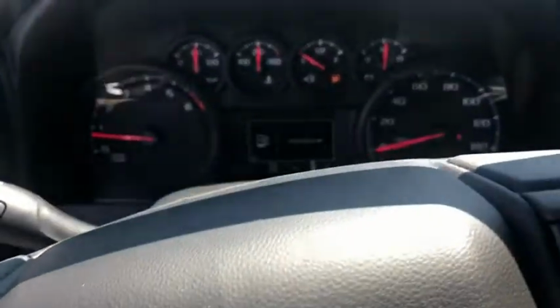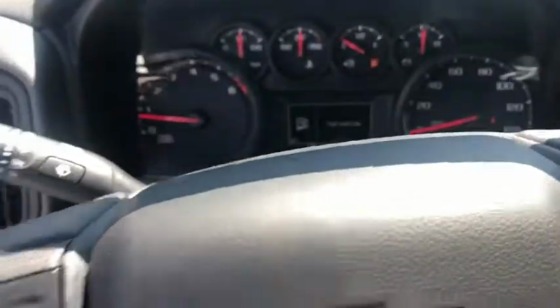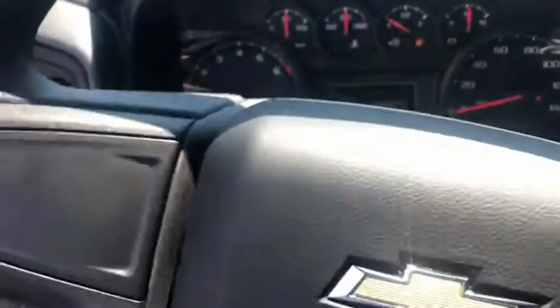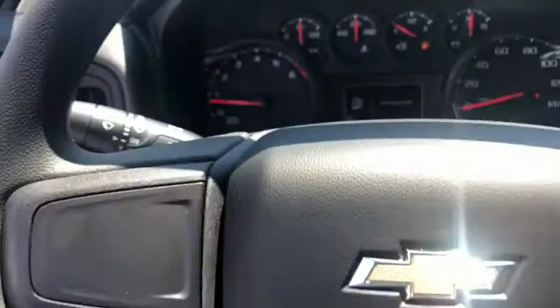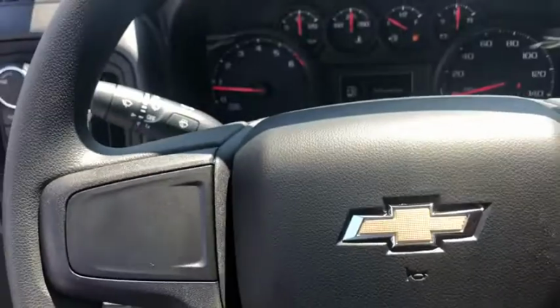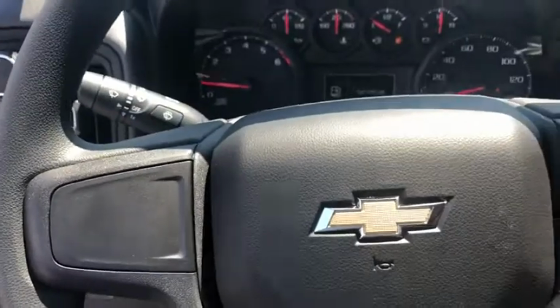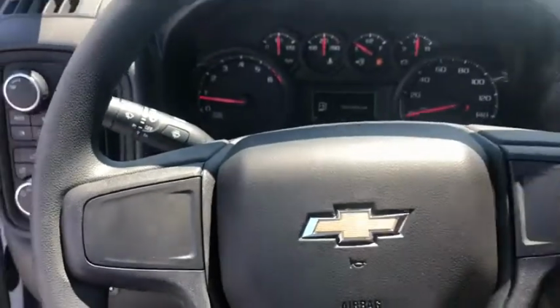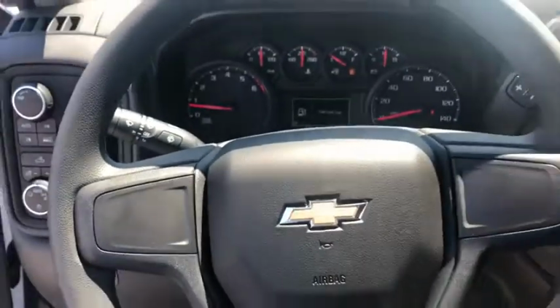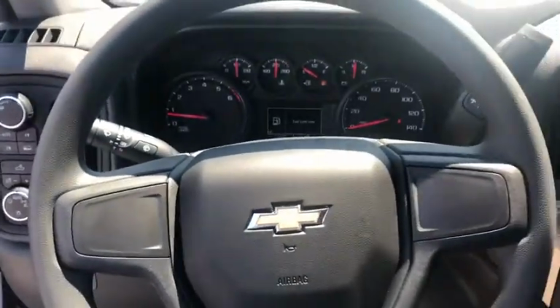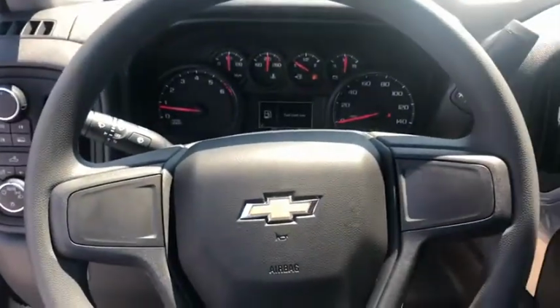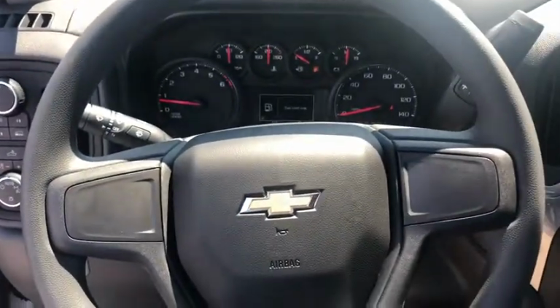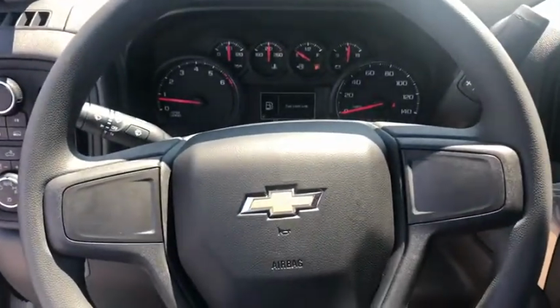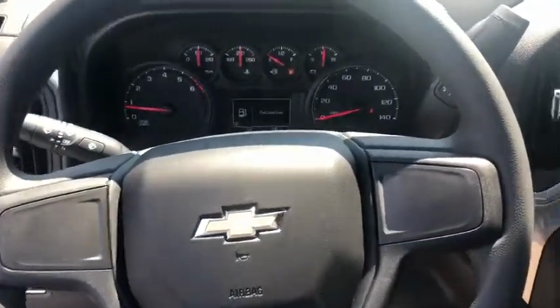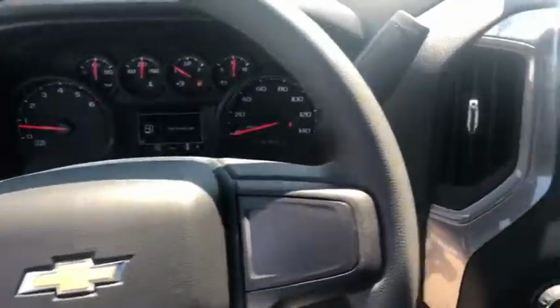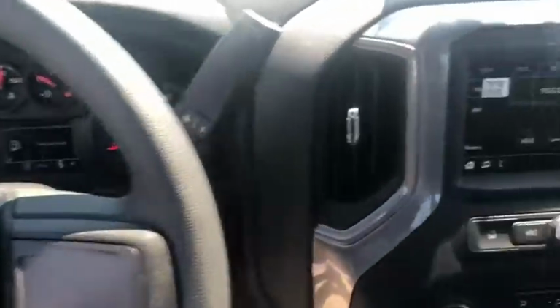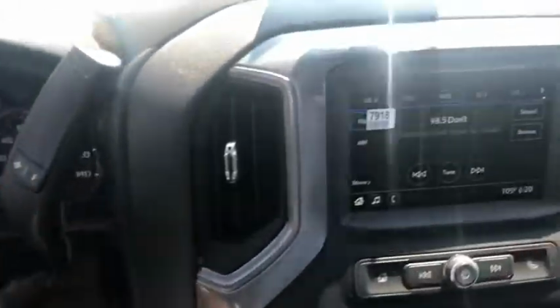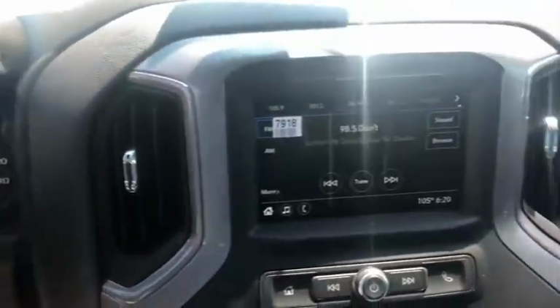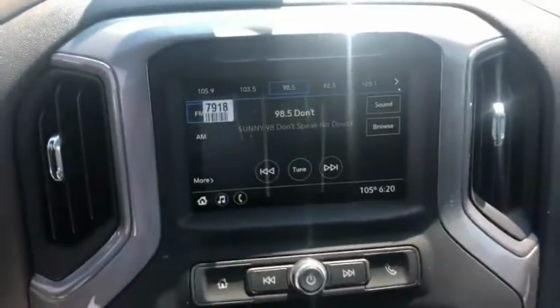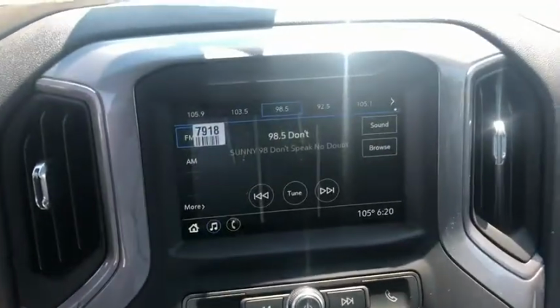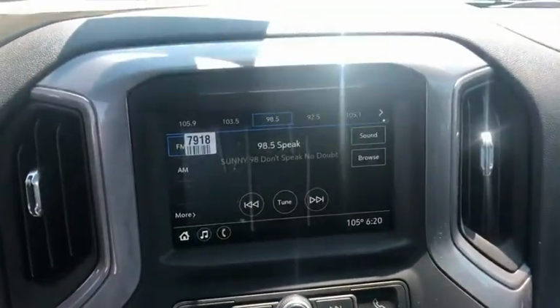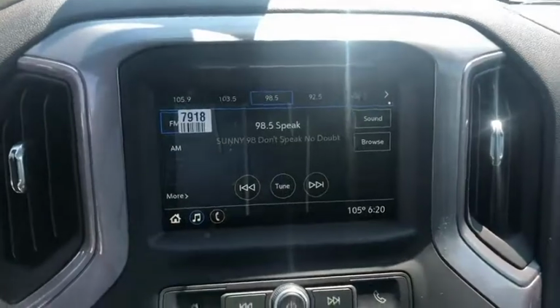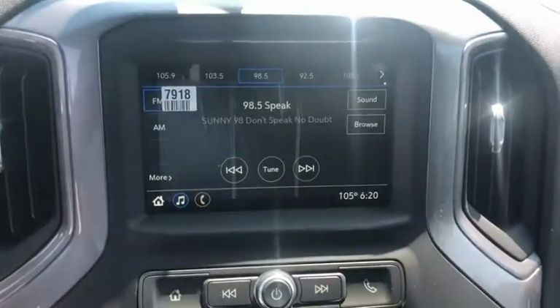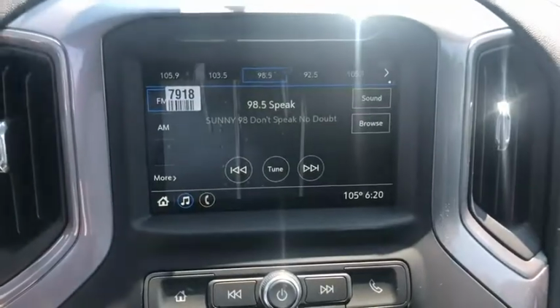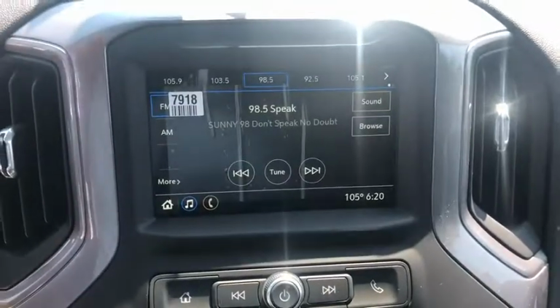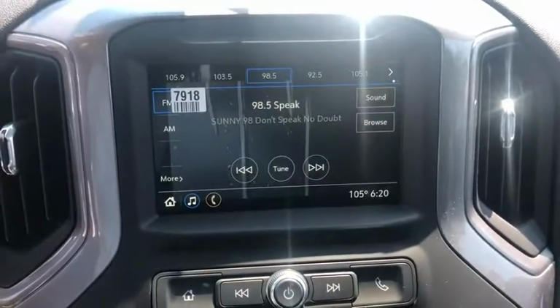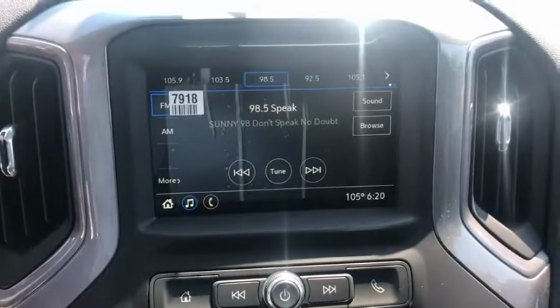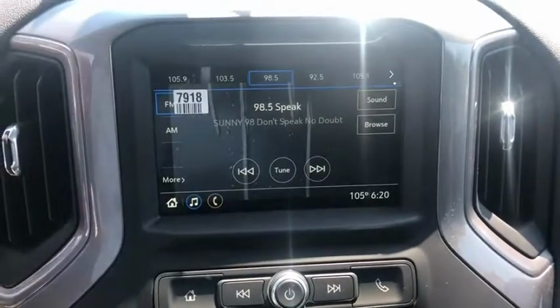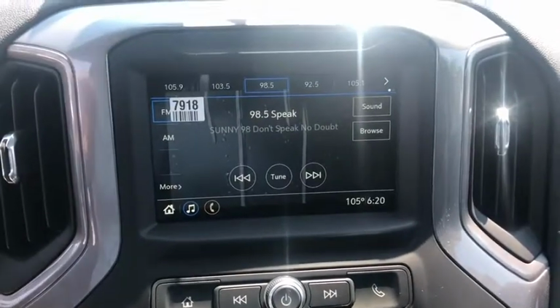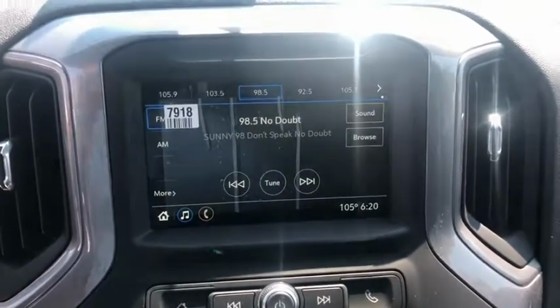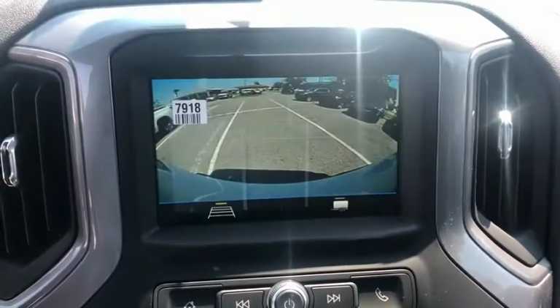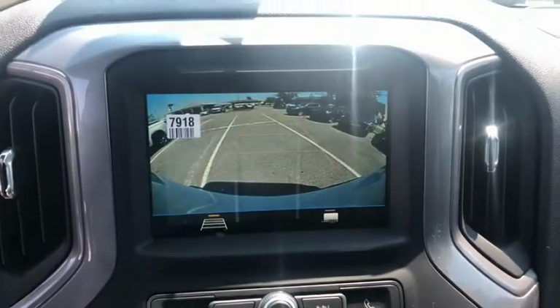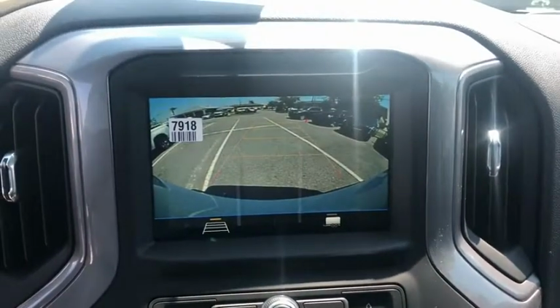Front reading lamps, passenger vanity mirror, front wheel independent suspension, trailering package, low tire pressure warning, radio data system, four-piece floor mat set.